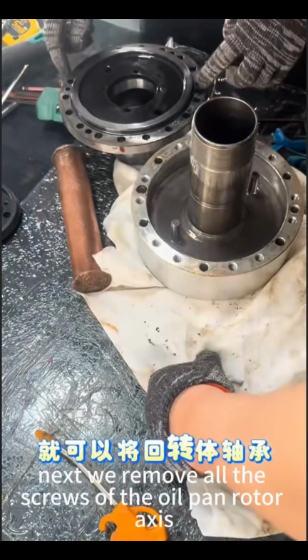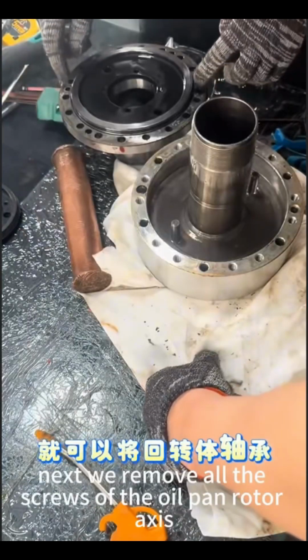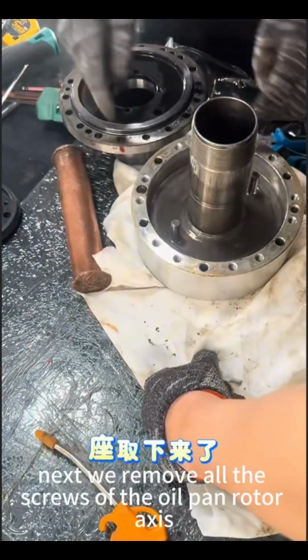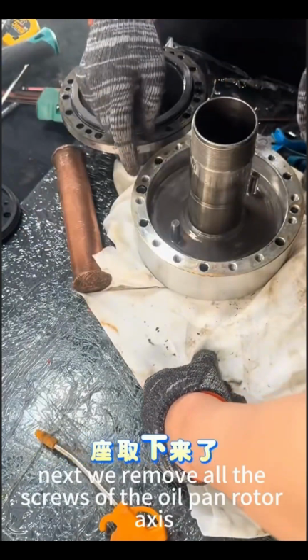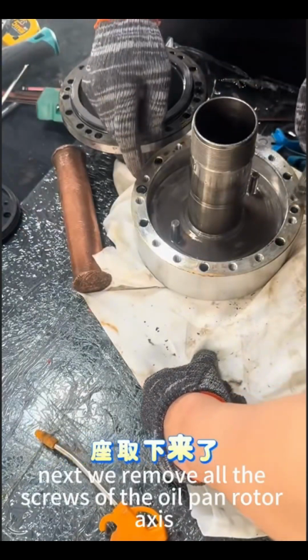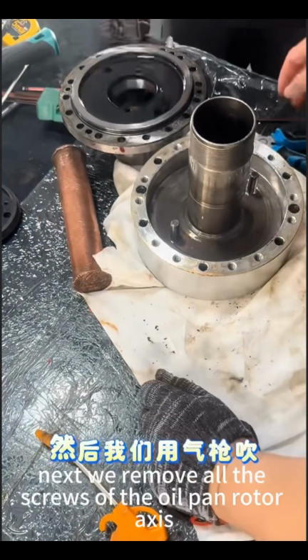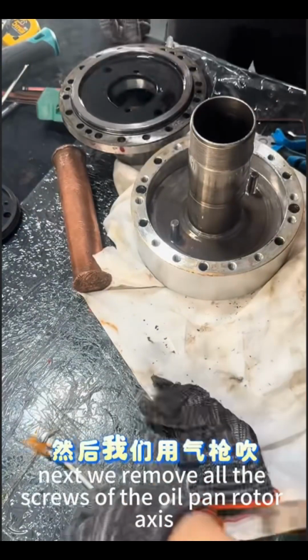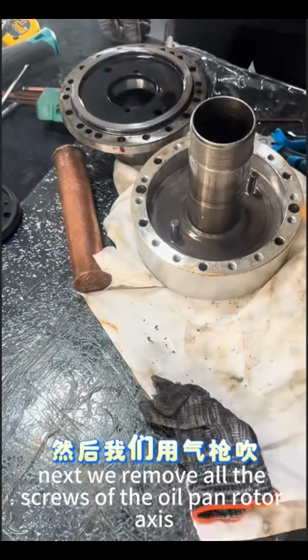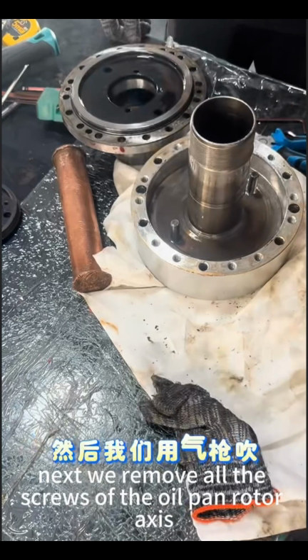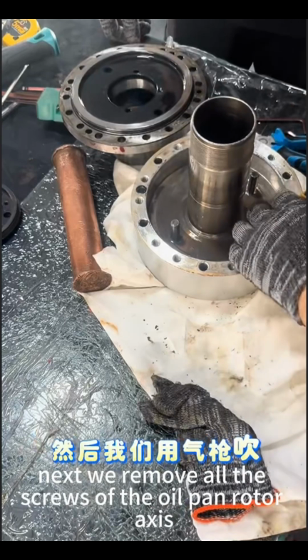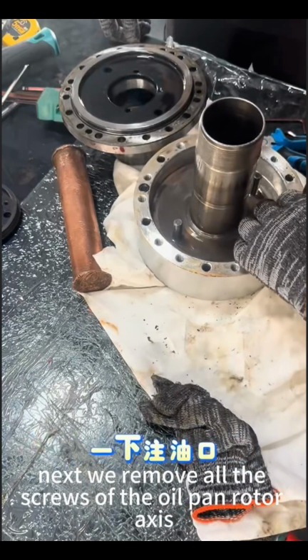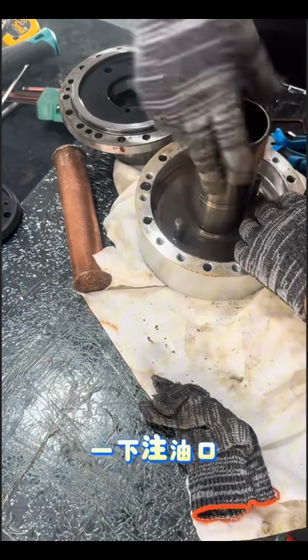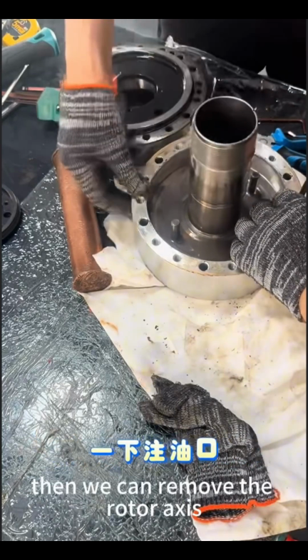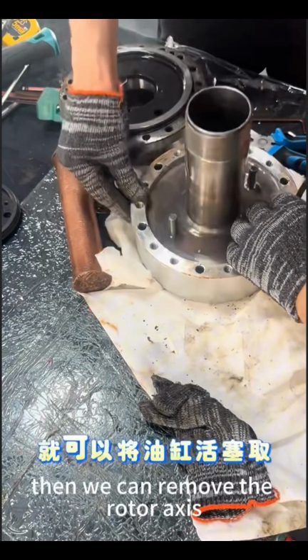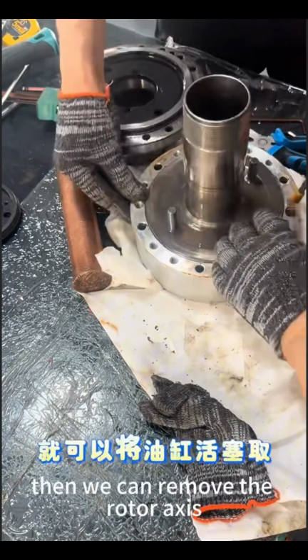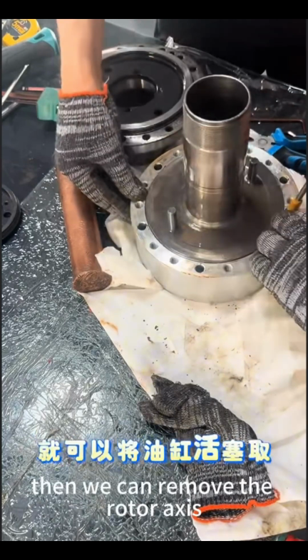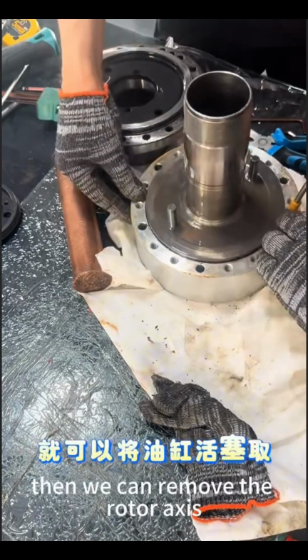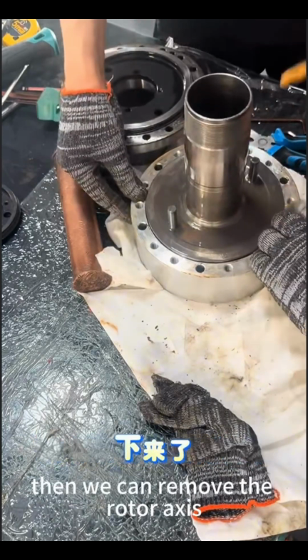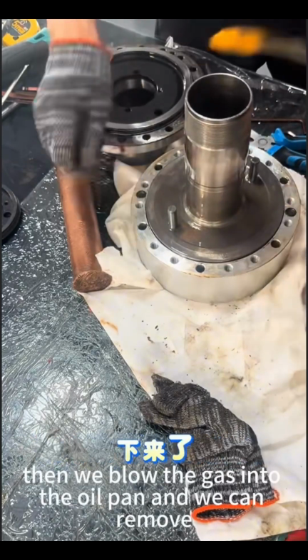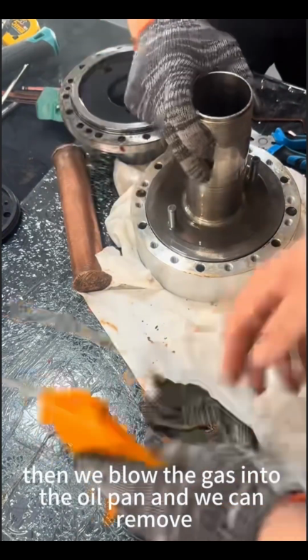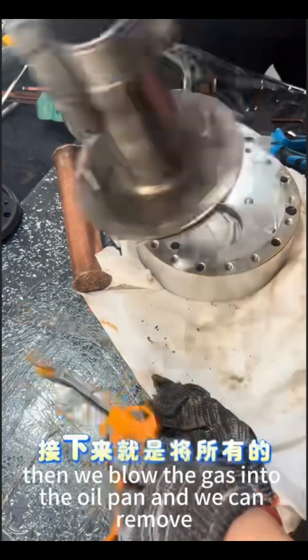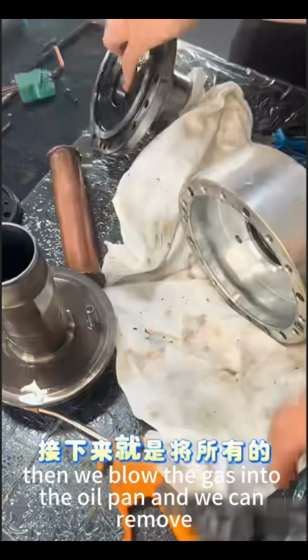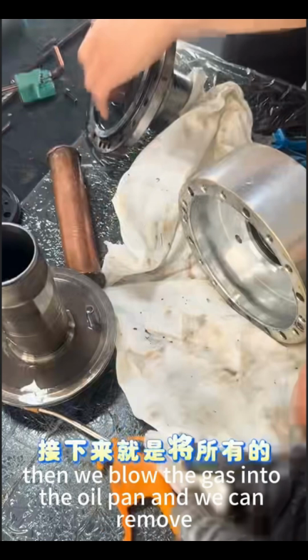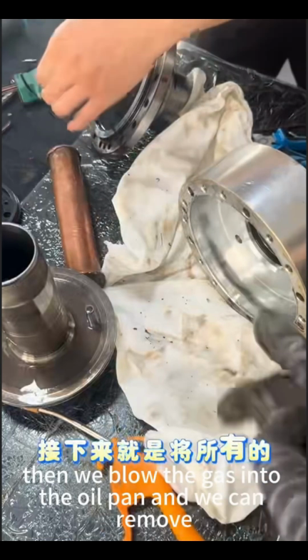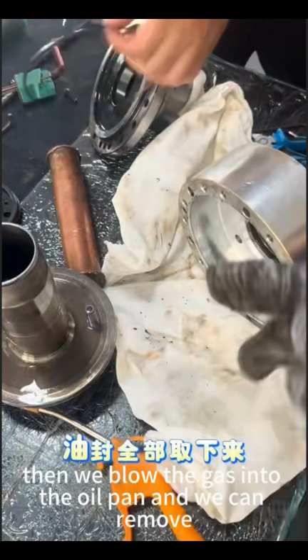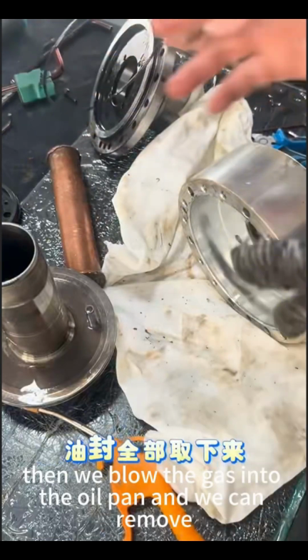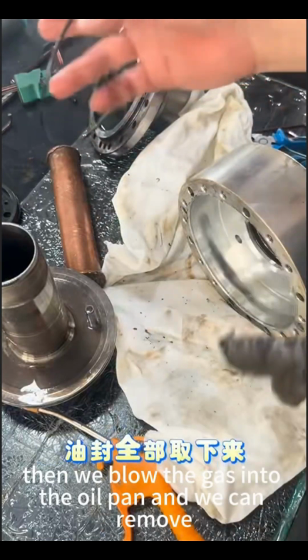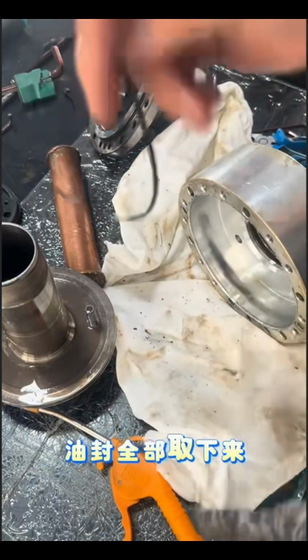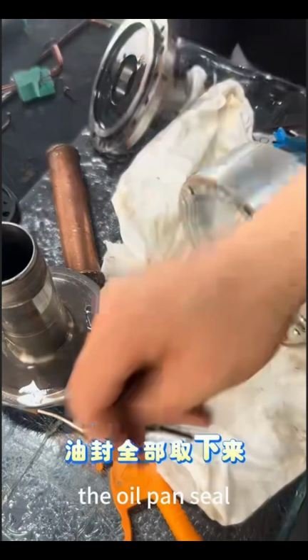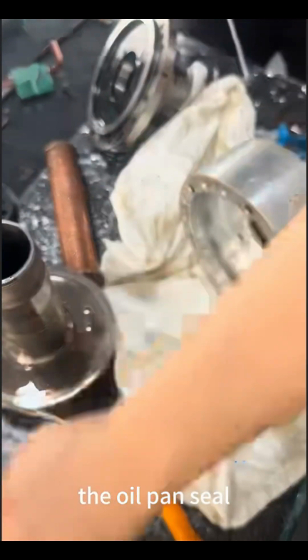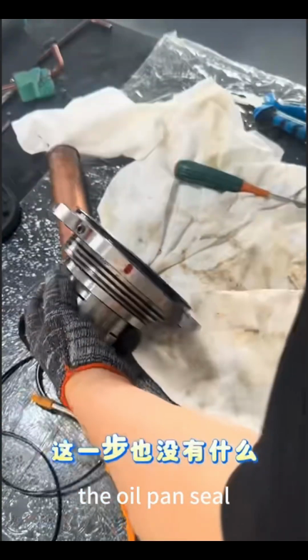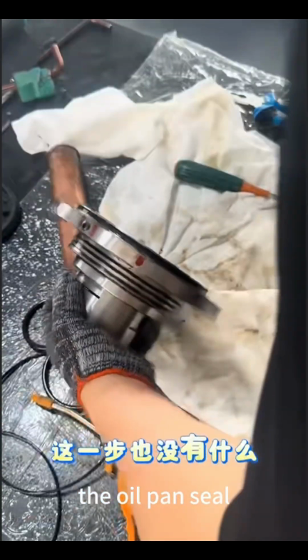Next, we remove all the screws of the oil pan rotor axis. Then, we can remove the rotor axis. Then, we blow gas into the oil pan and we can remove the oil pan seal.